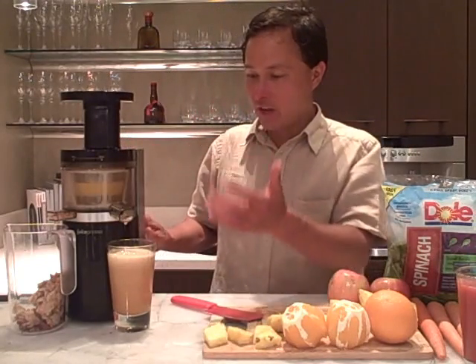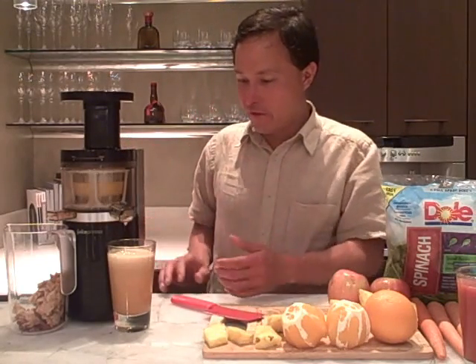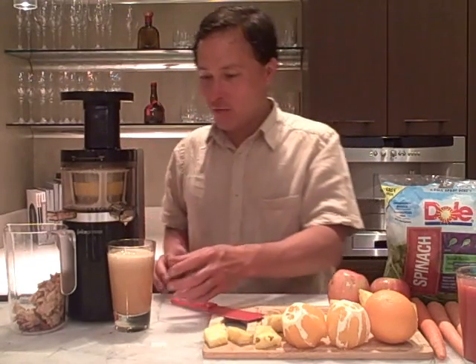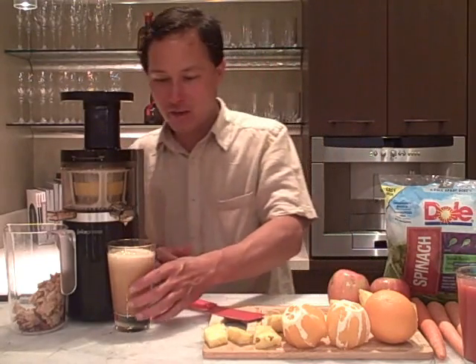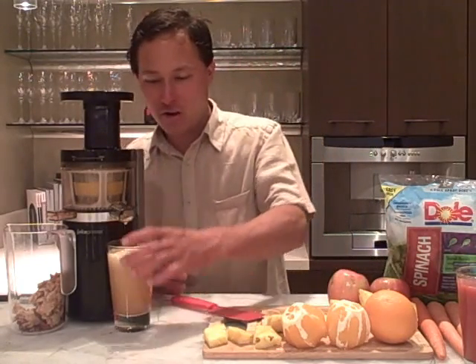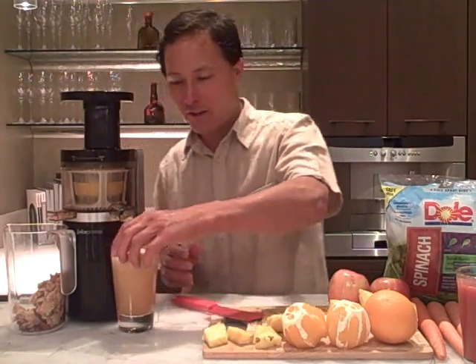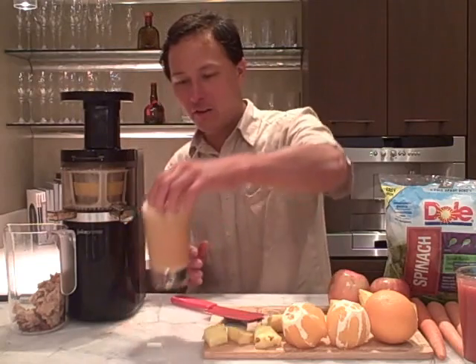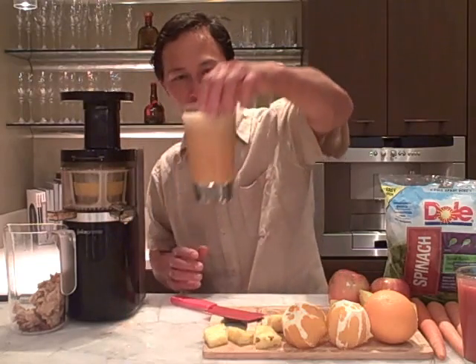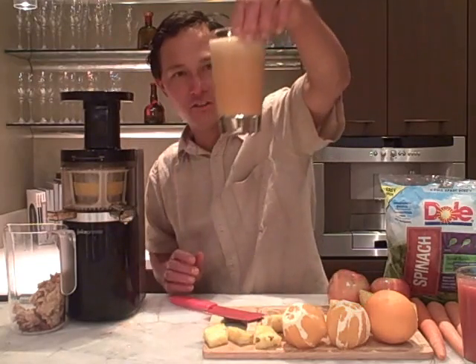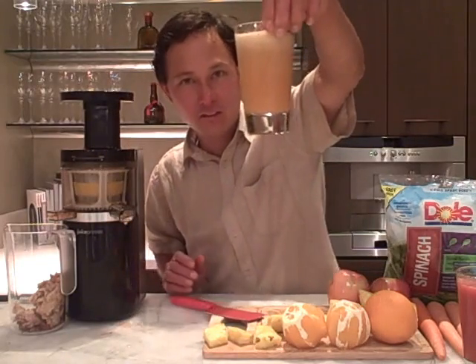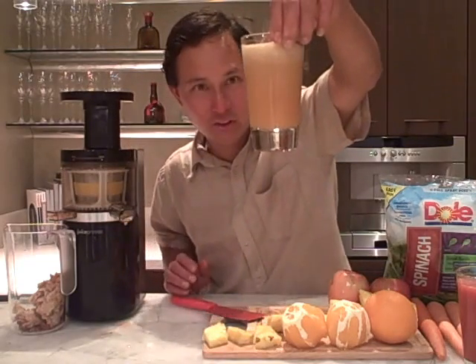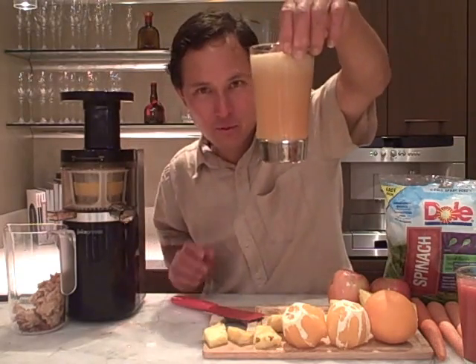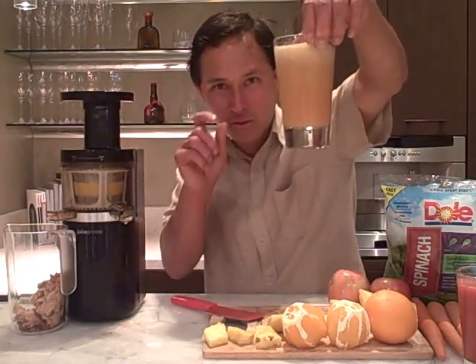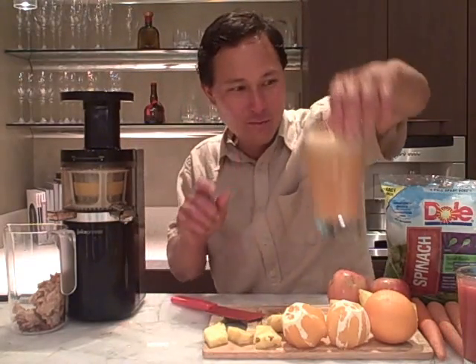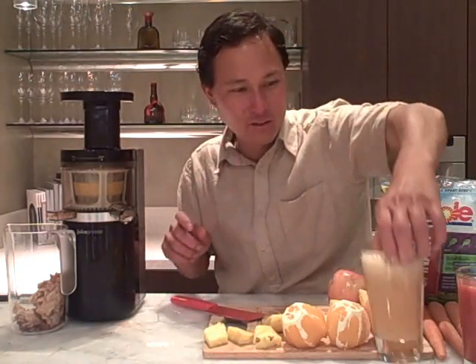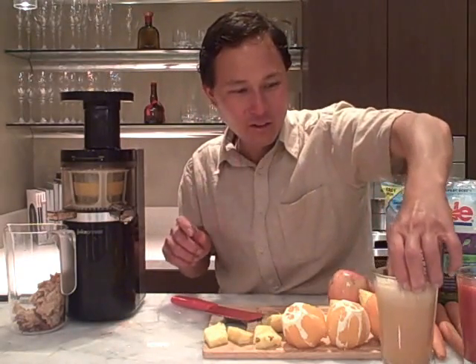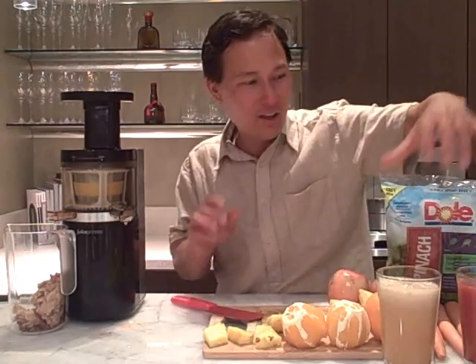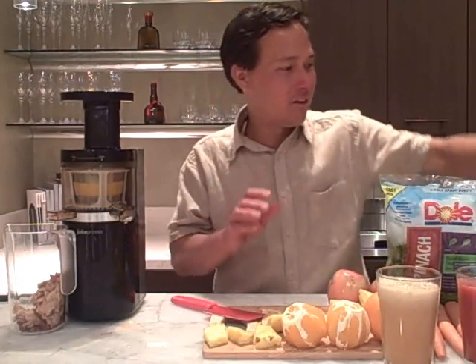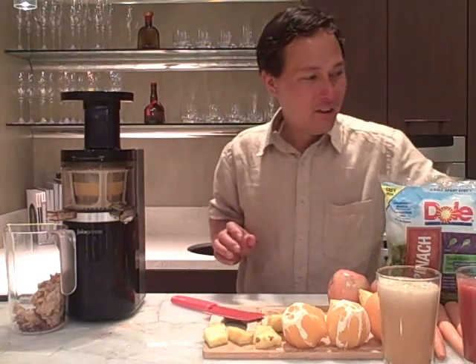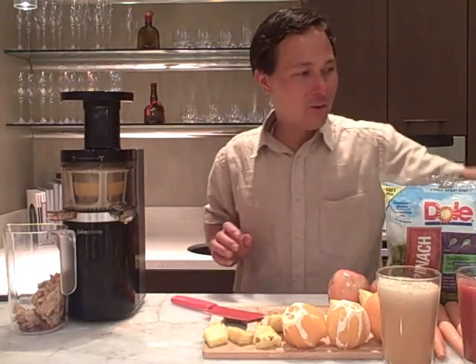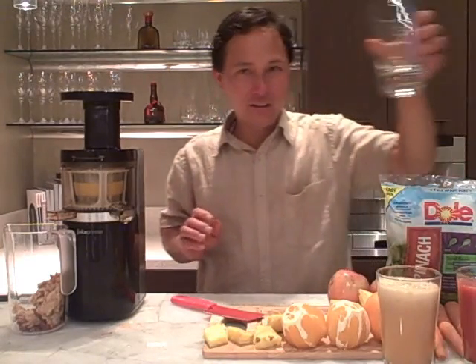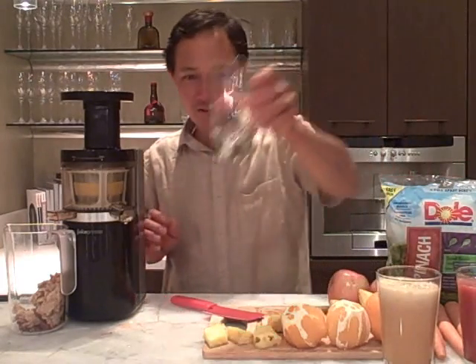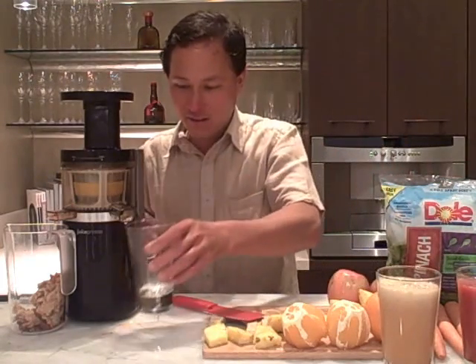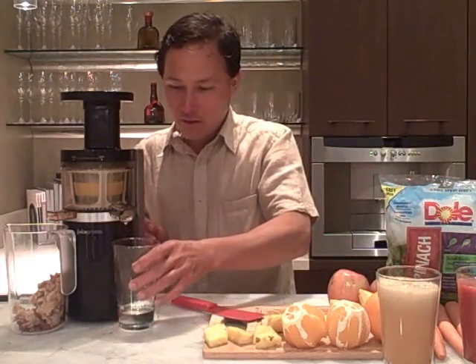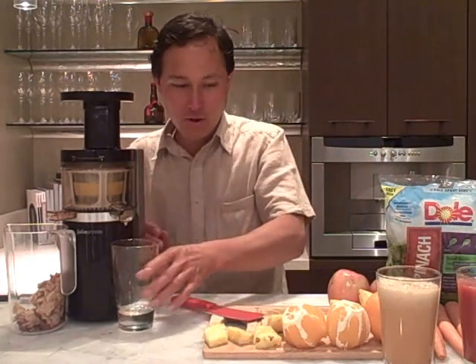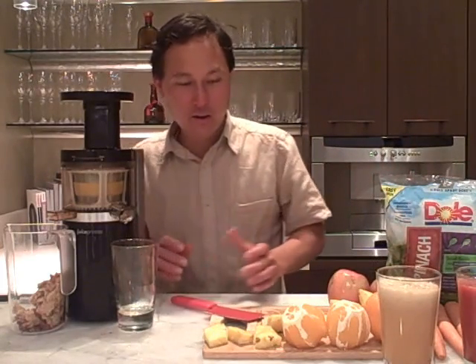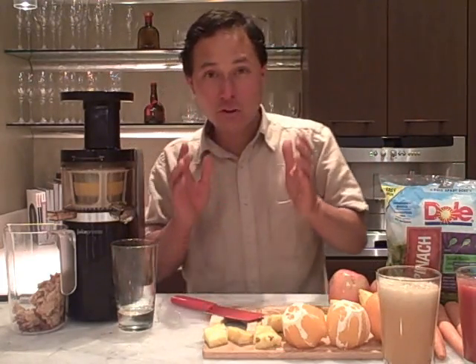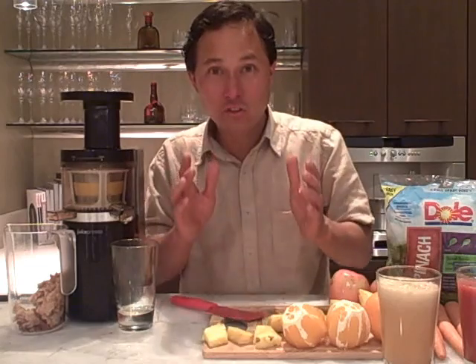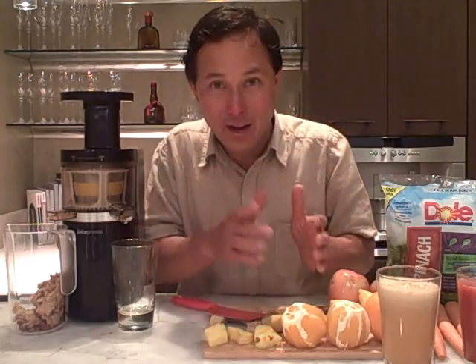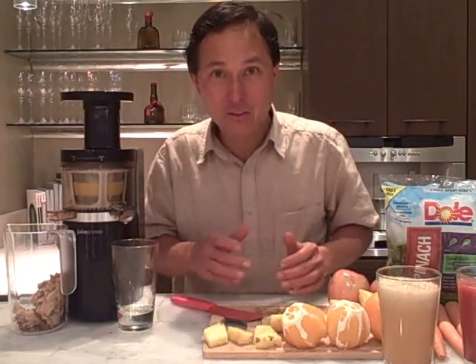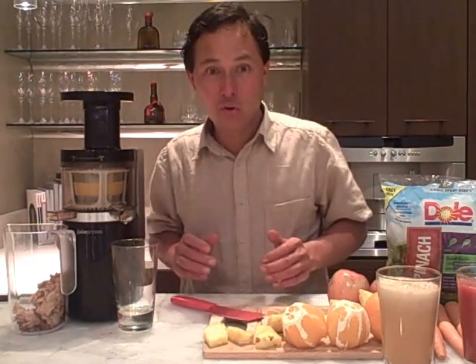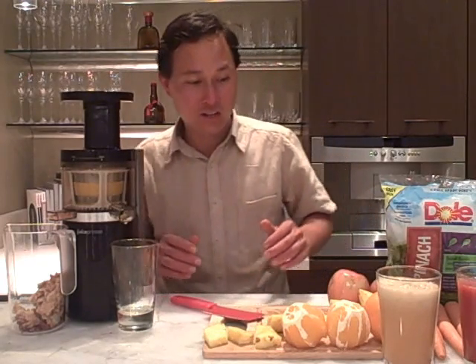We're all finished now. We turn that off and here is our delicious glass of mostly apple with some strawberry residue. Look at that nice color. Next we're going to take another glass and juice some pineapple and orange.